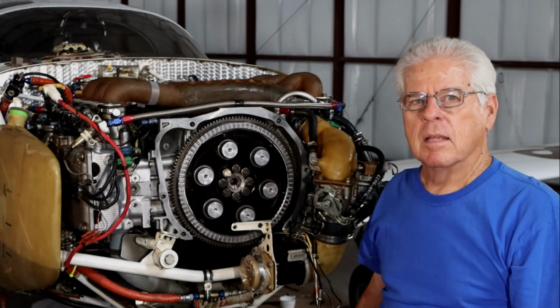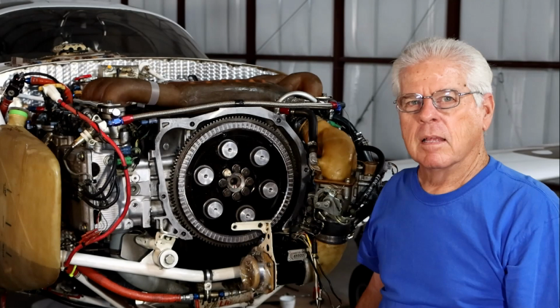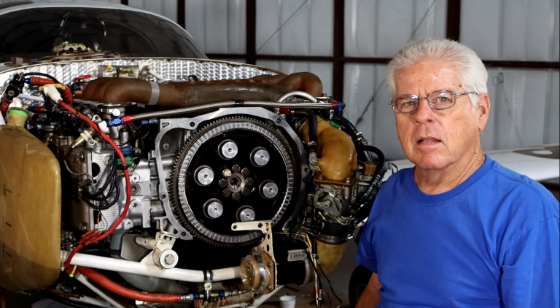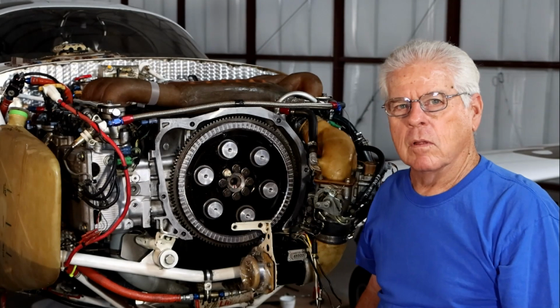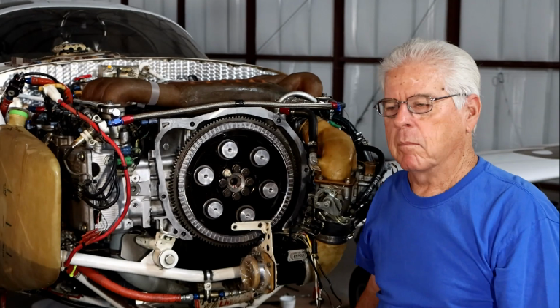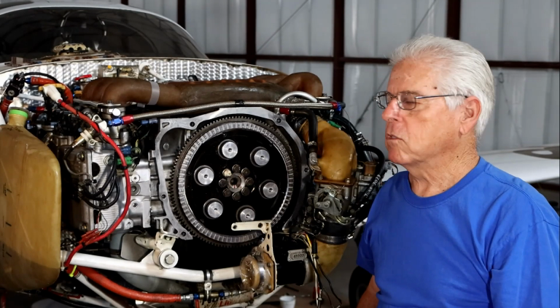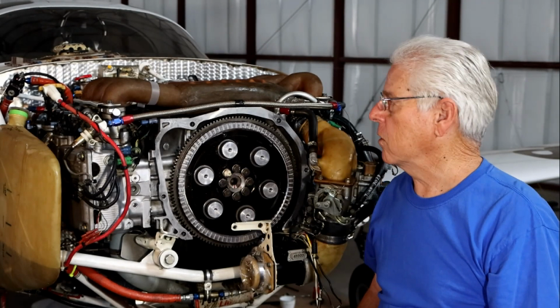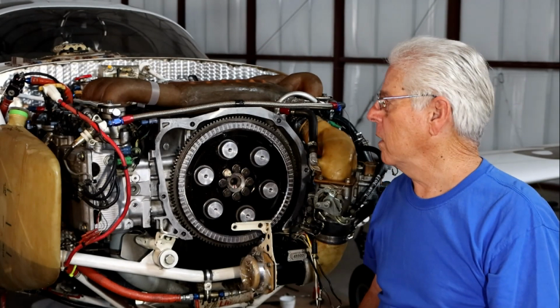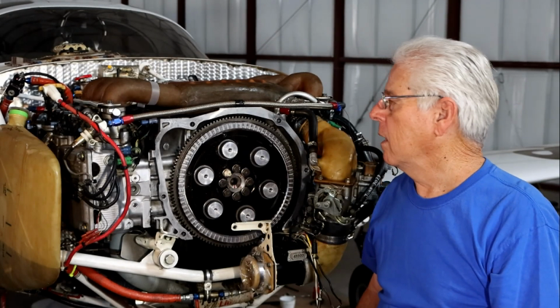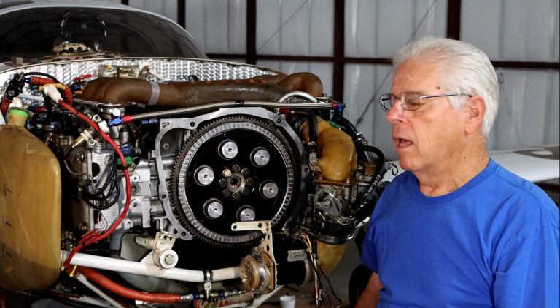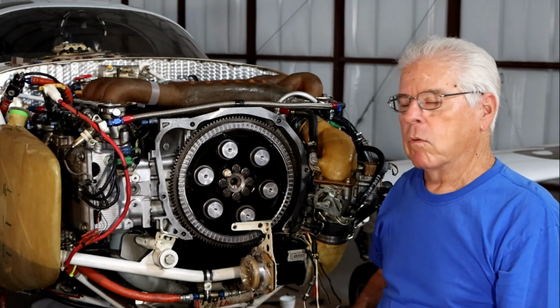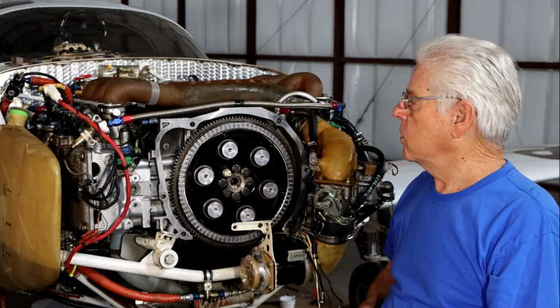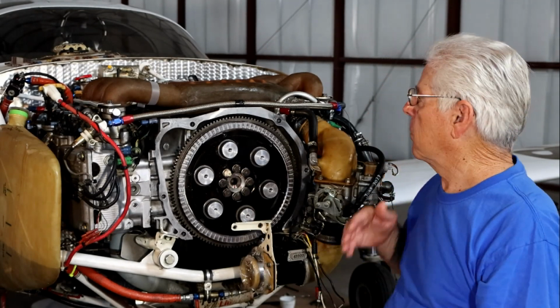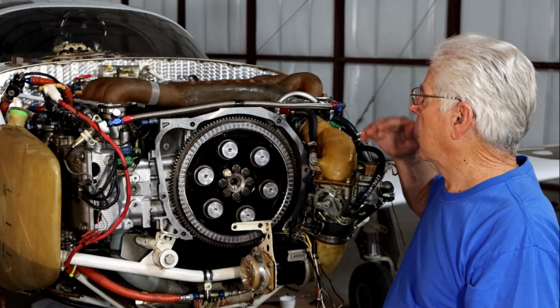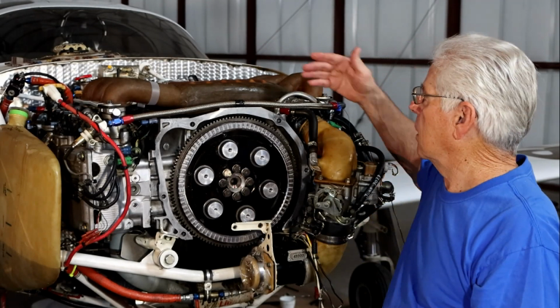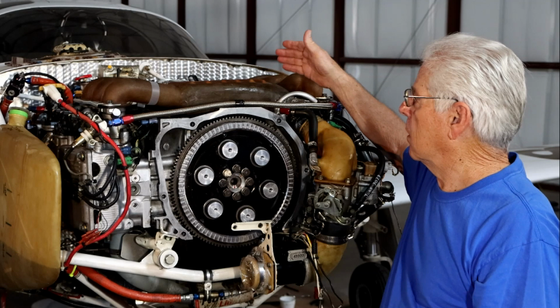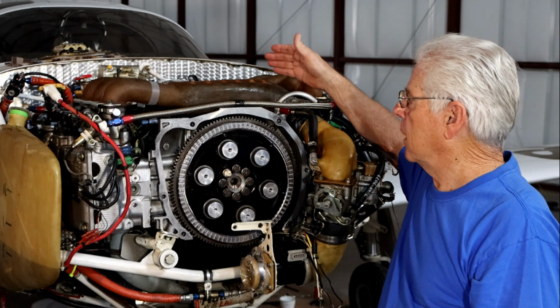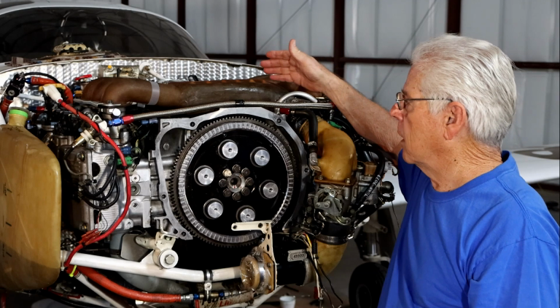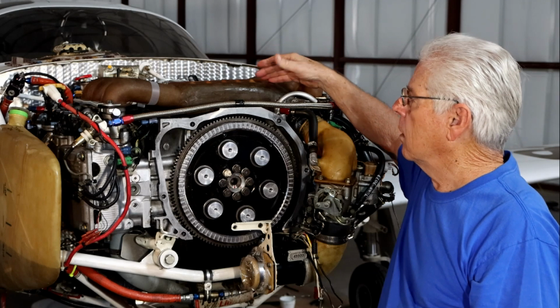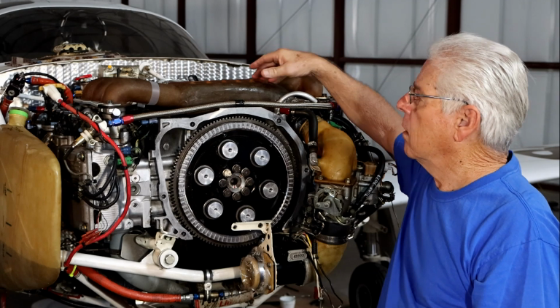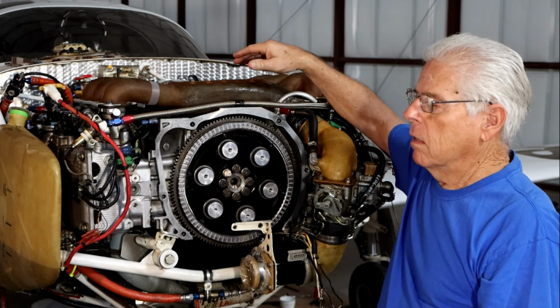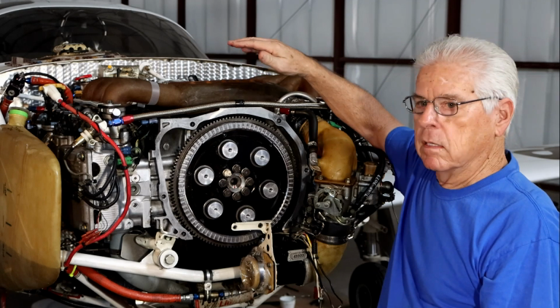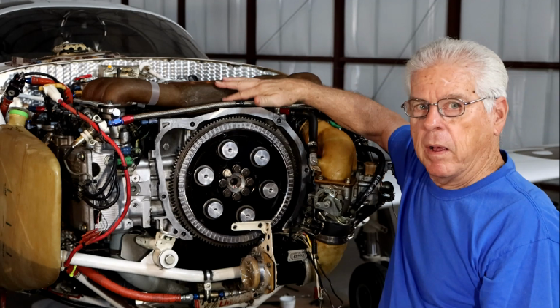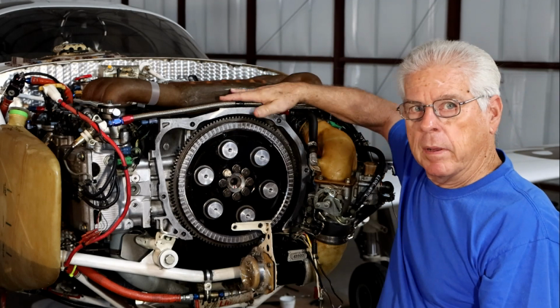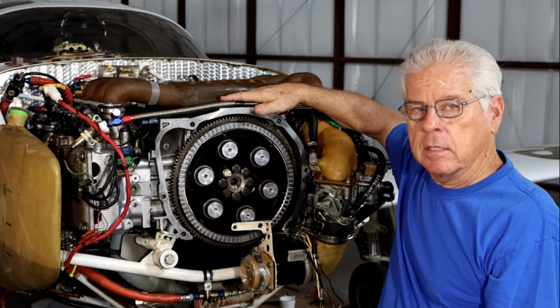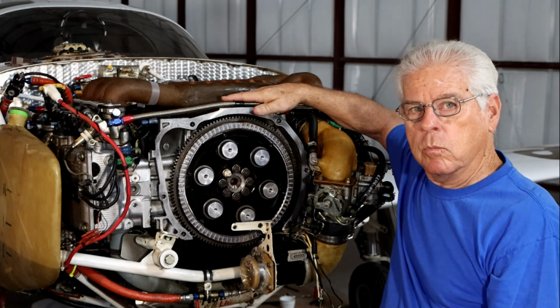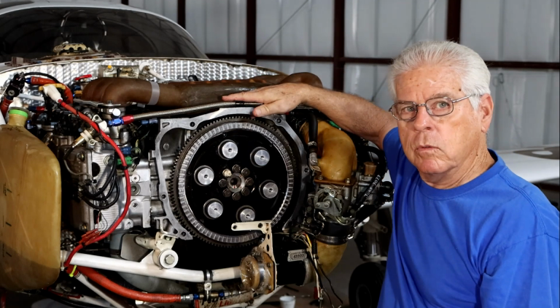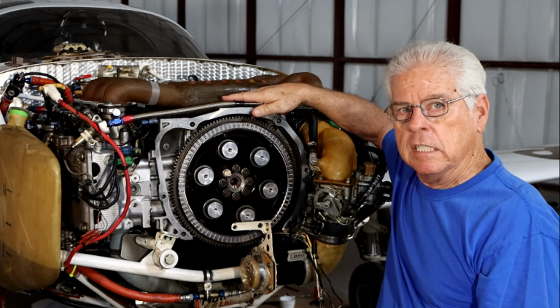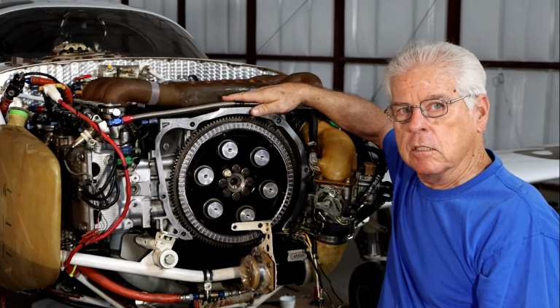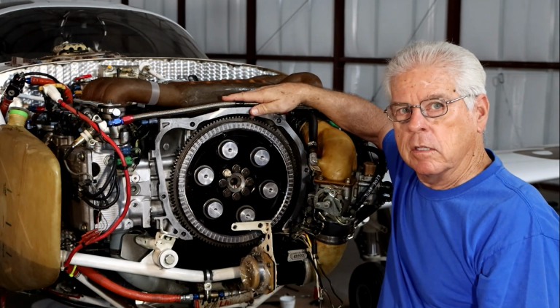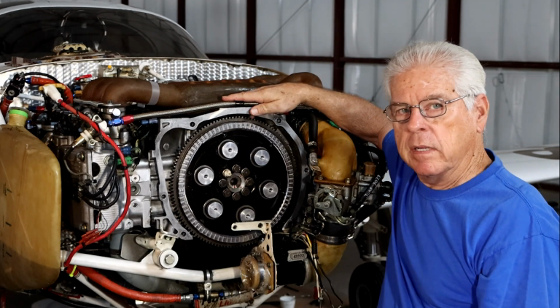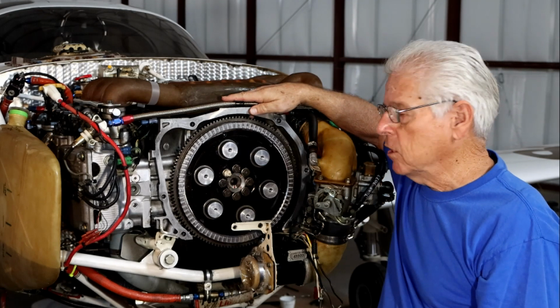Hello, I'm Russell Sherwood. I wanted to show you my Glass Air that's powered by a Subaru EG33 engine.